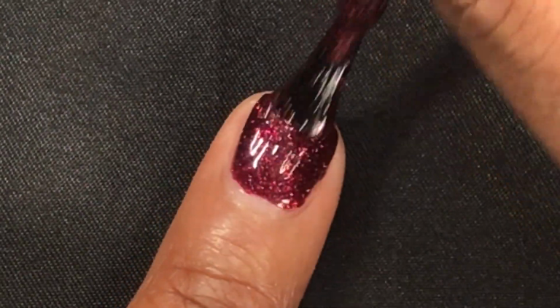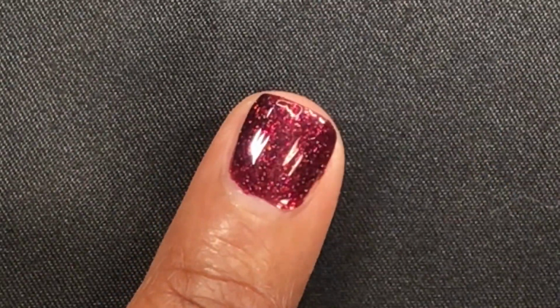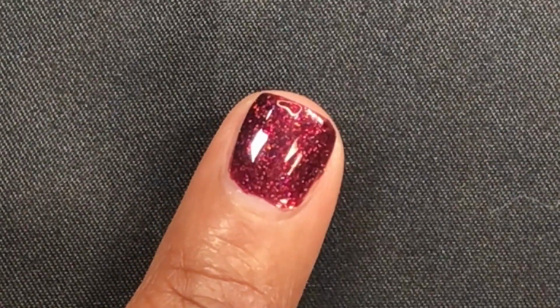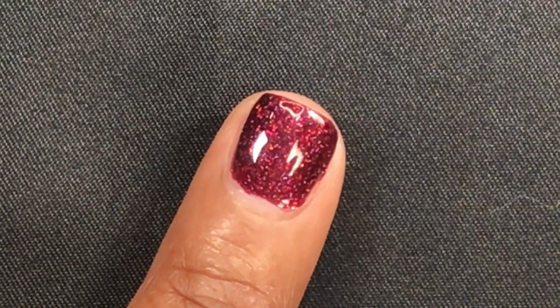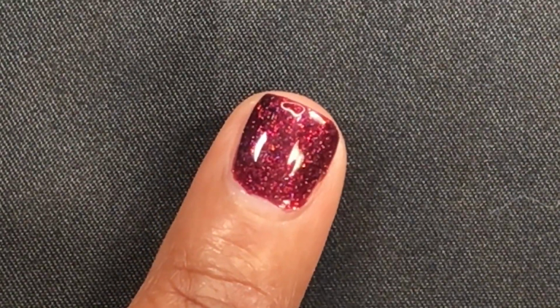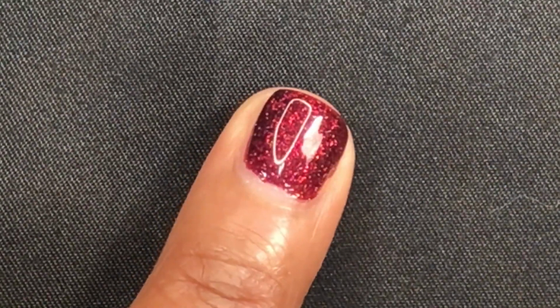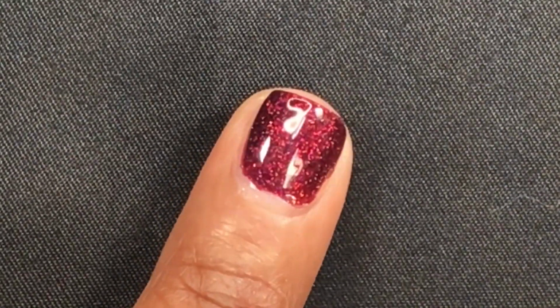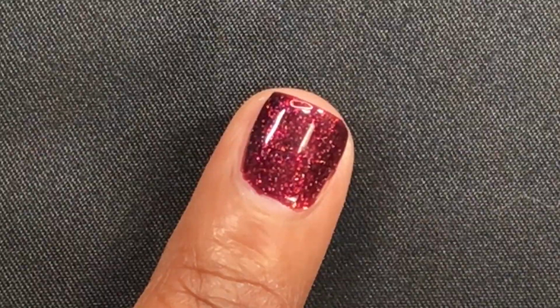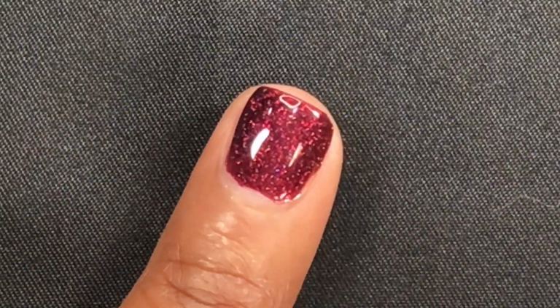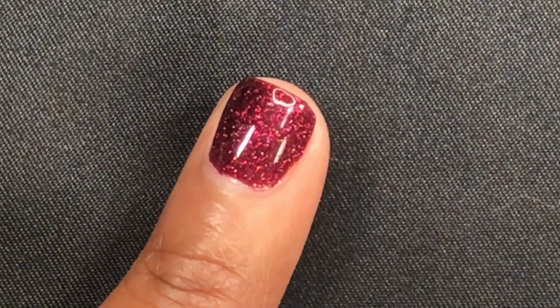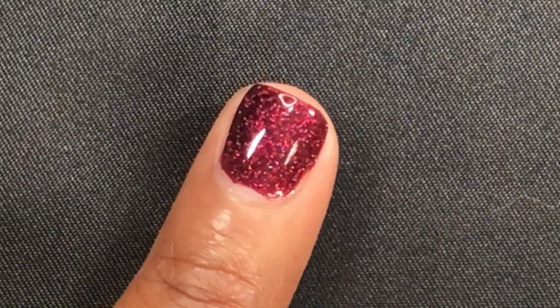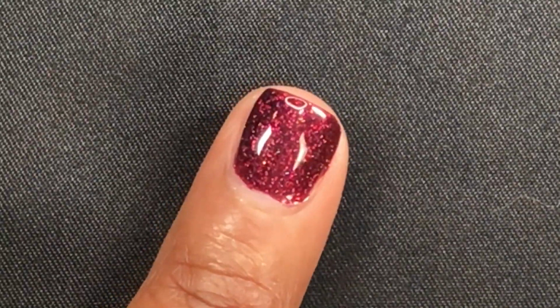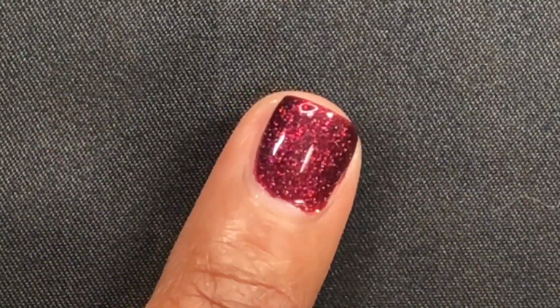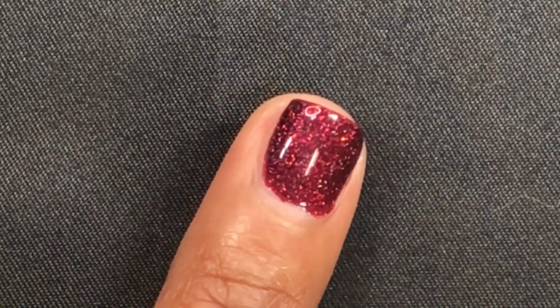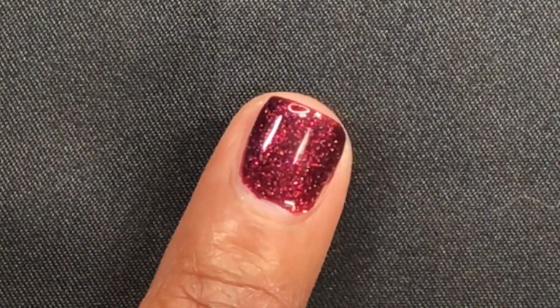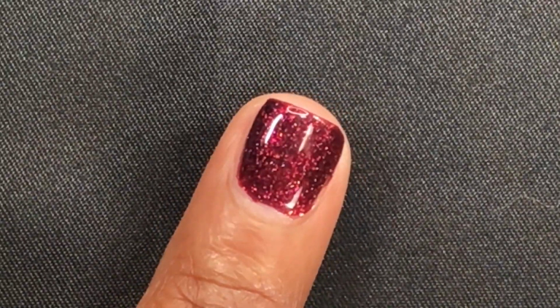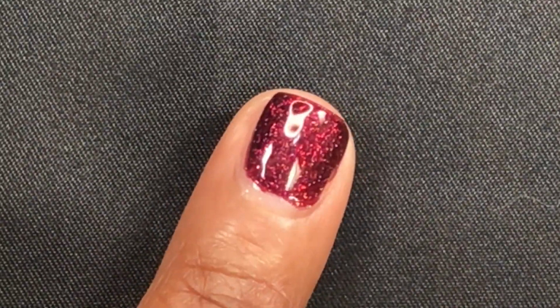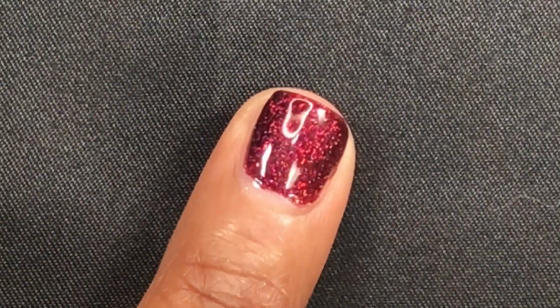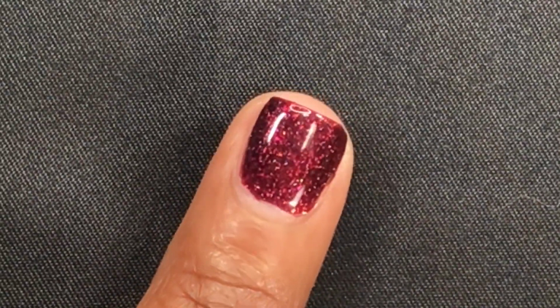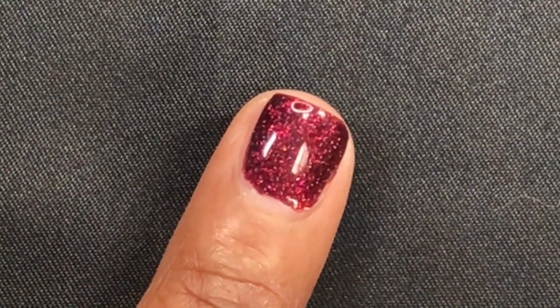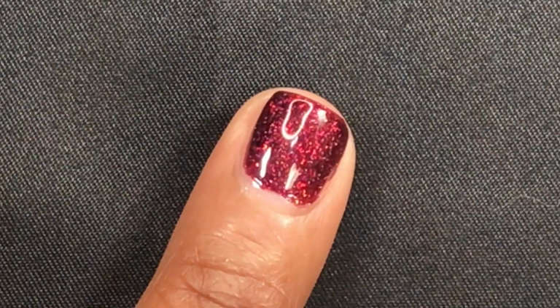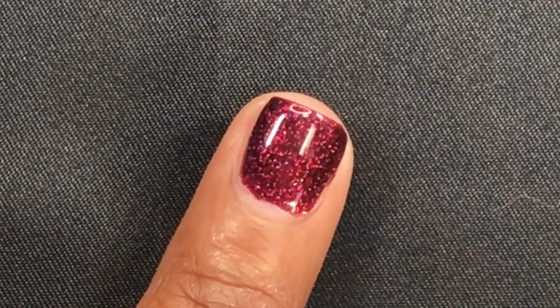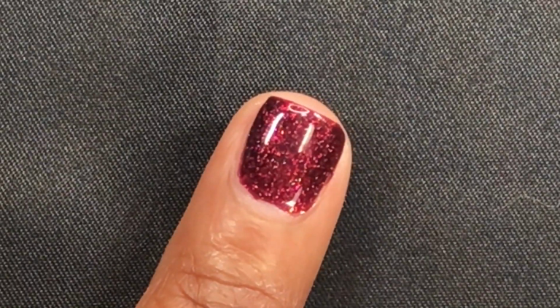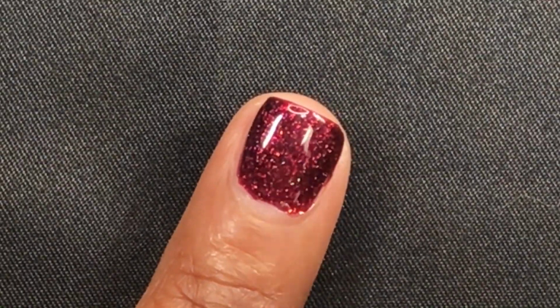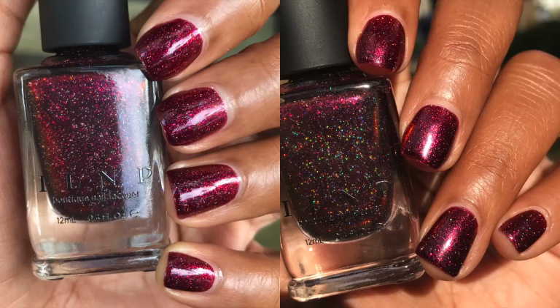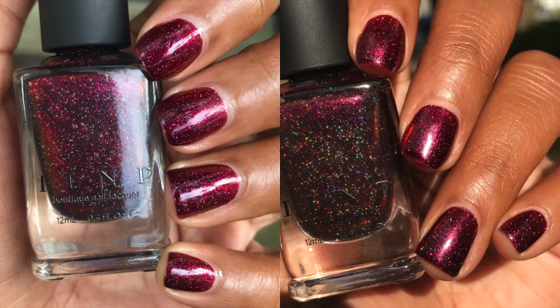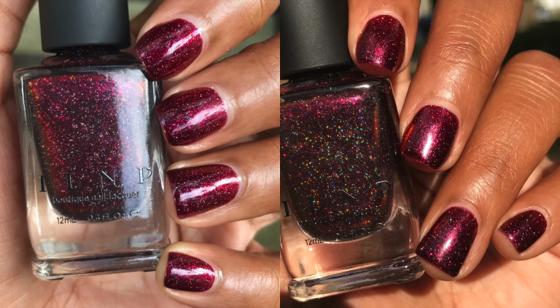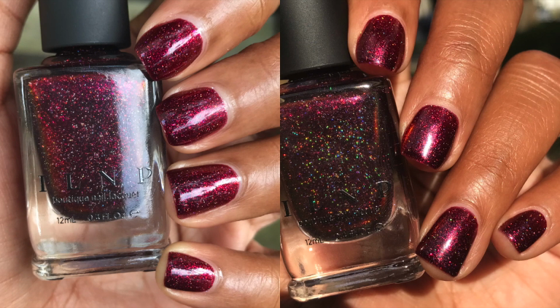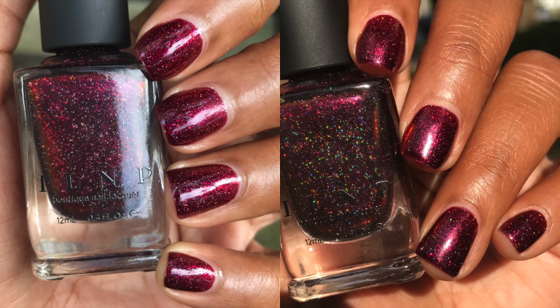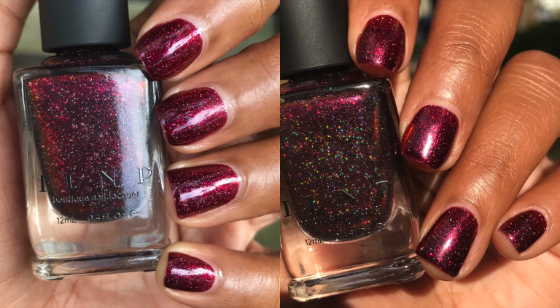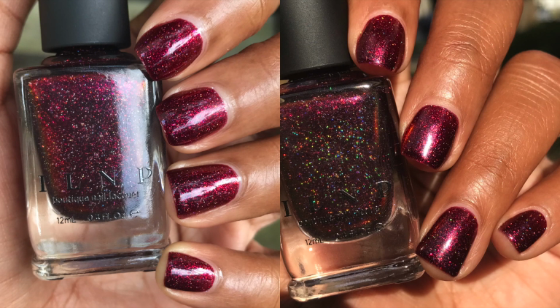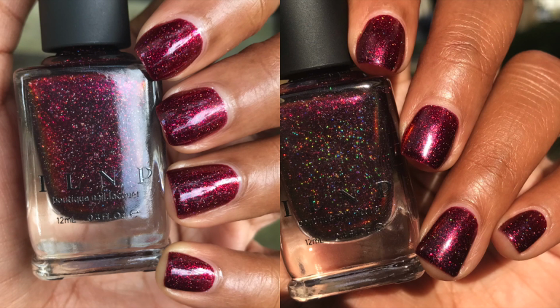I was a little disappointed because I couldn't see that strong orange-yellow shift that you can see in the bottle — you can't really see that on the nails — but overall this is a really nice polish.